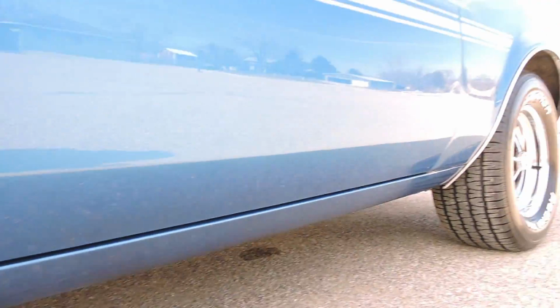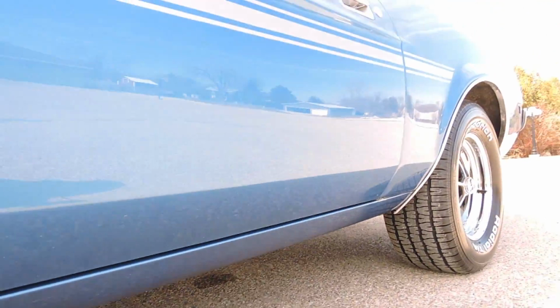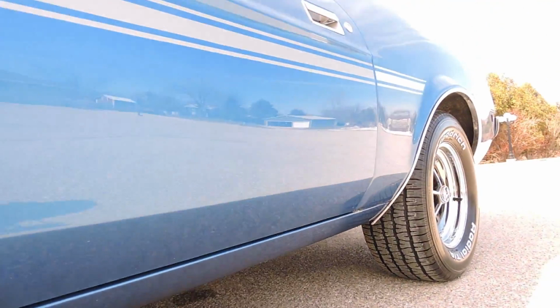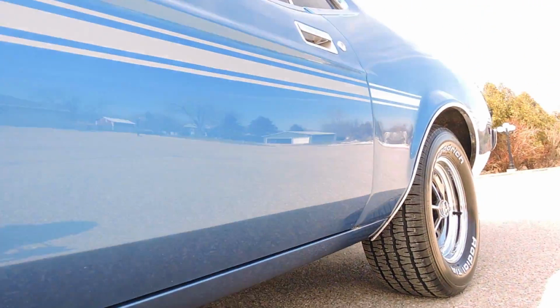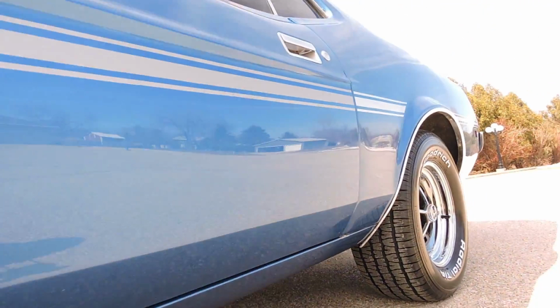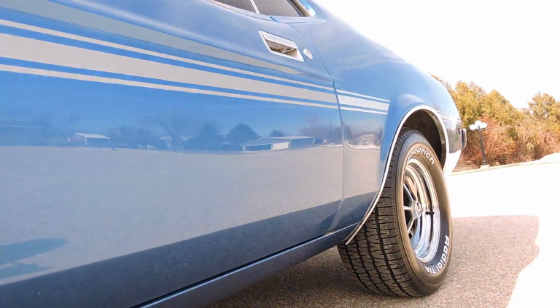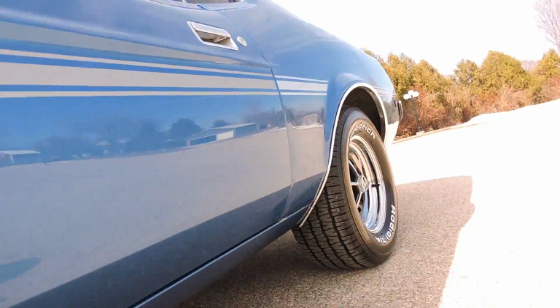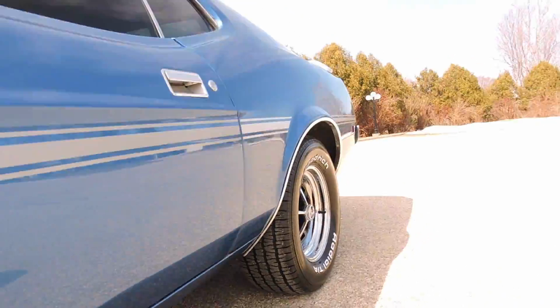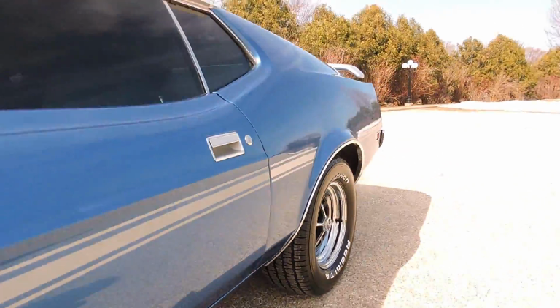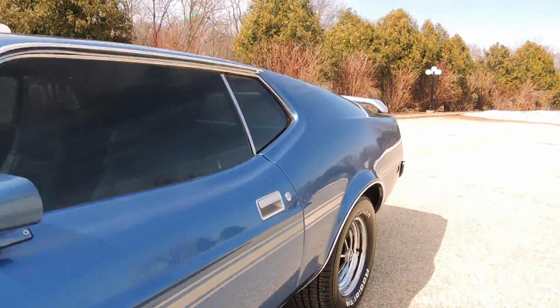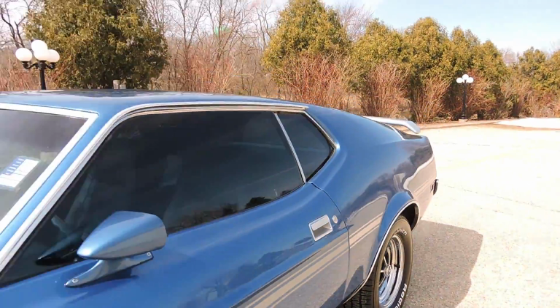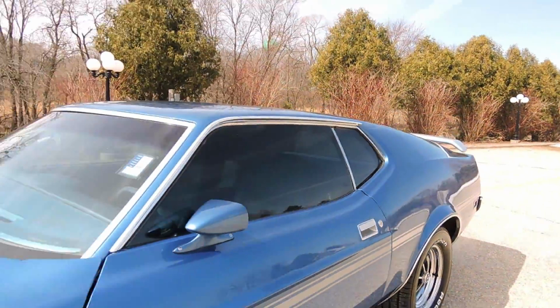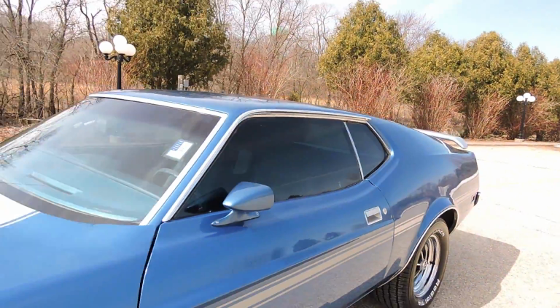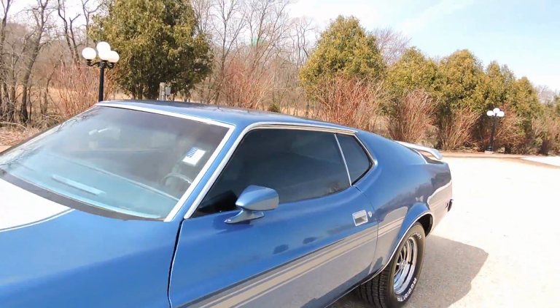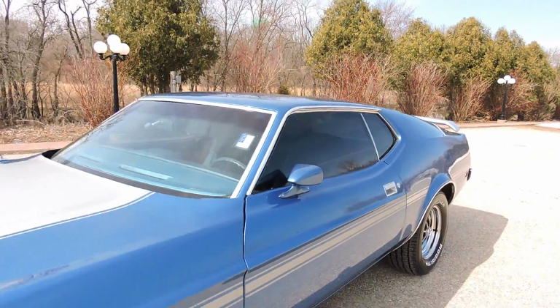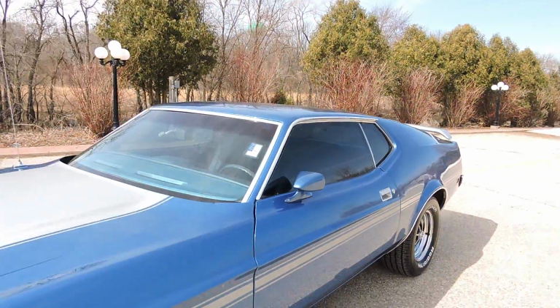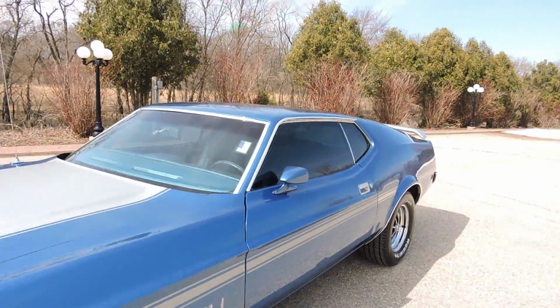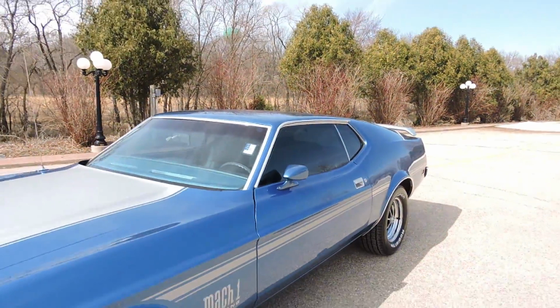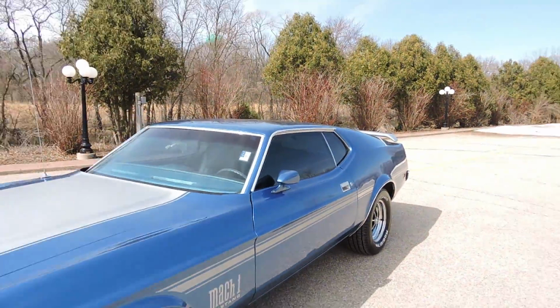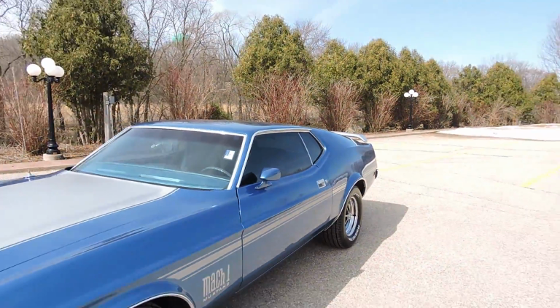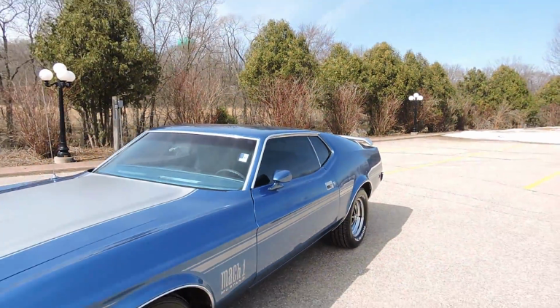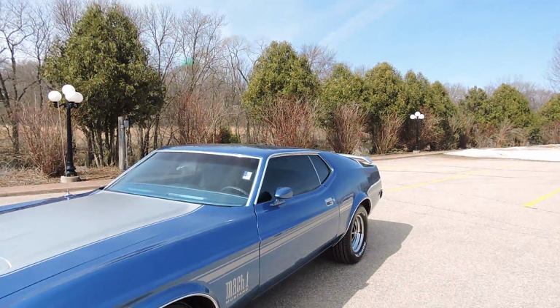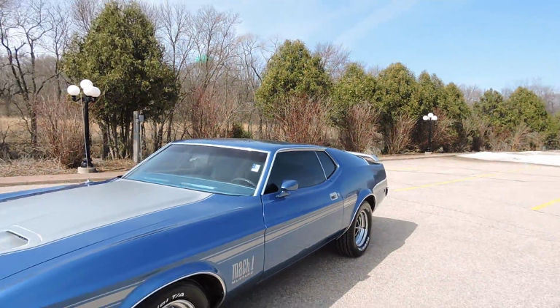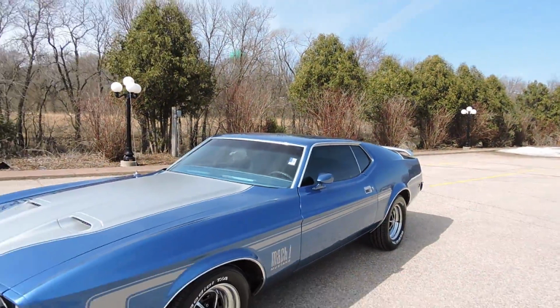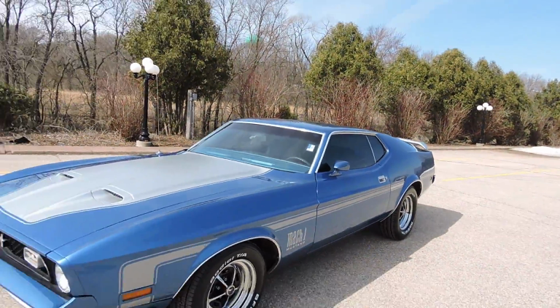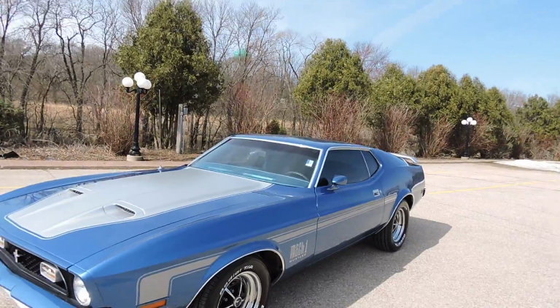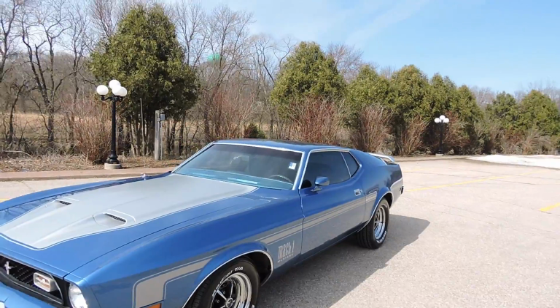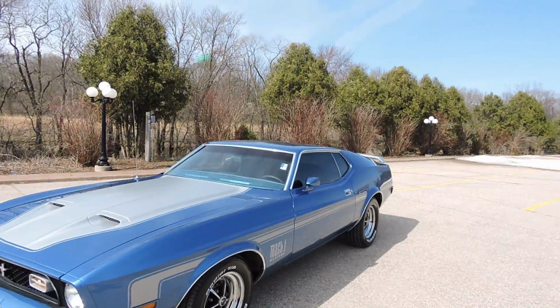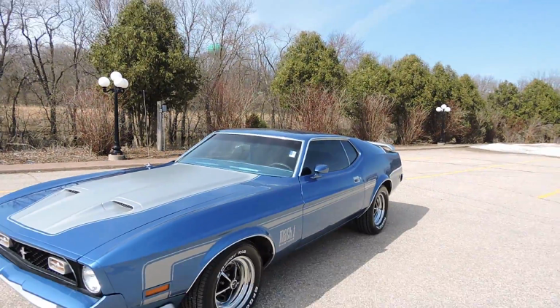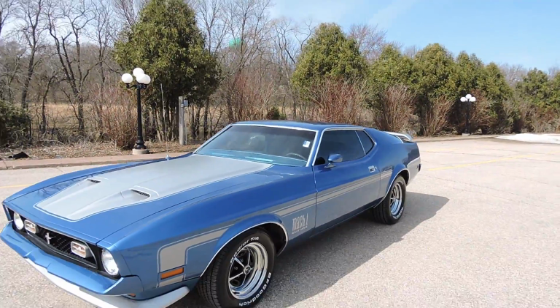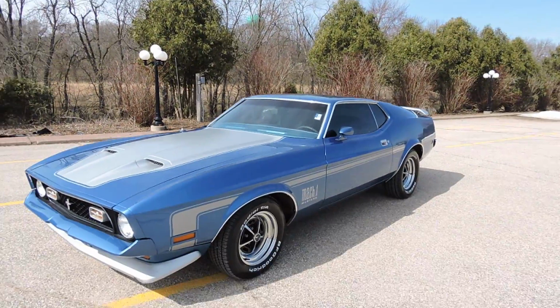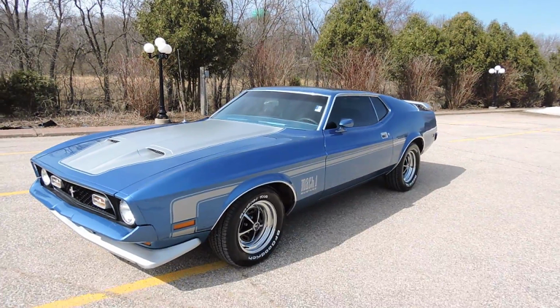Other than that, the rocker is super solid. The biggest bubble on this entire car is the passenger side lower door. Other than that, it's a great looking car.